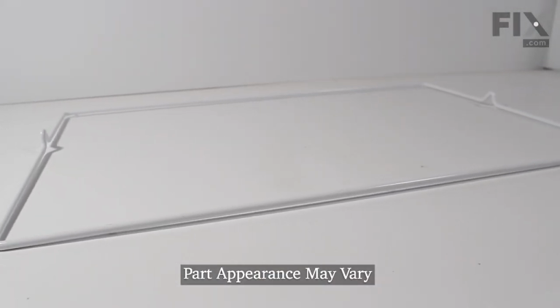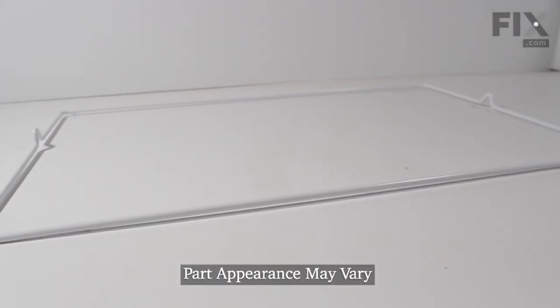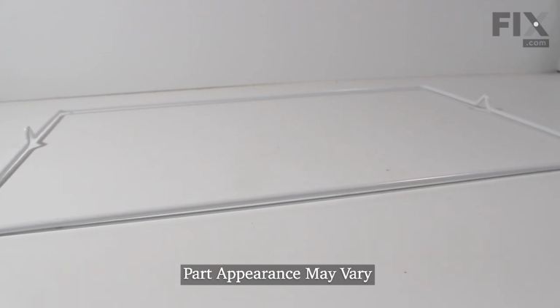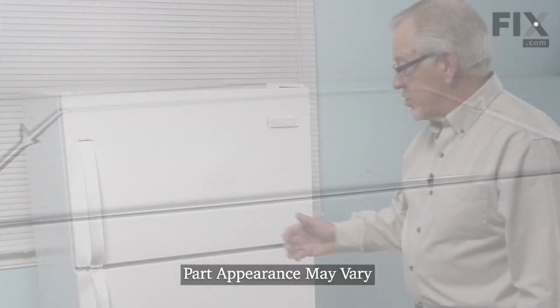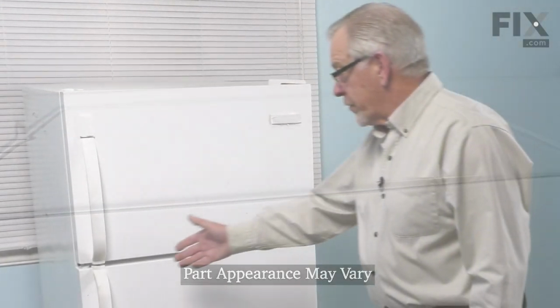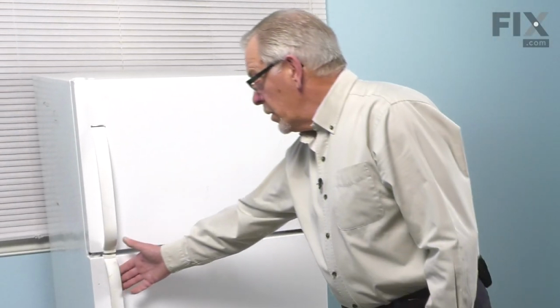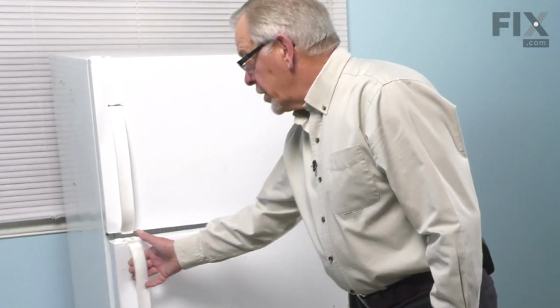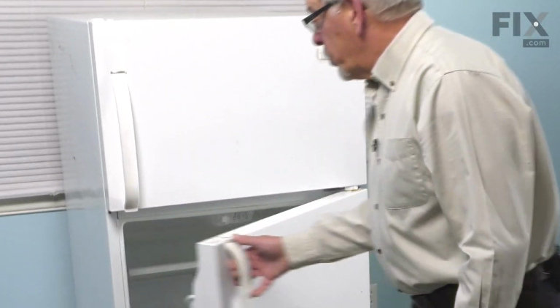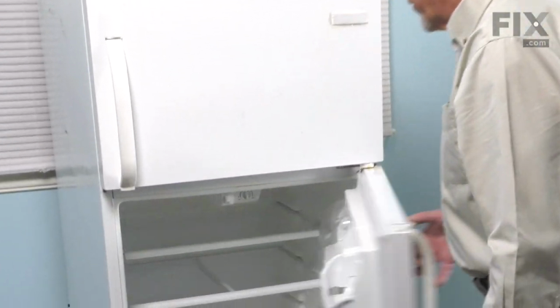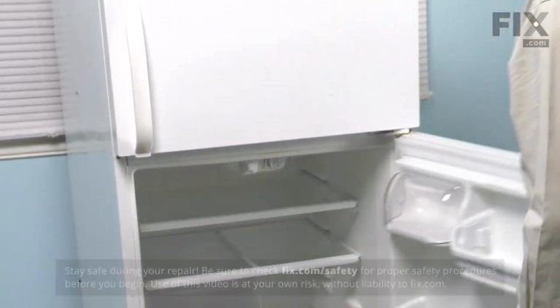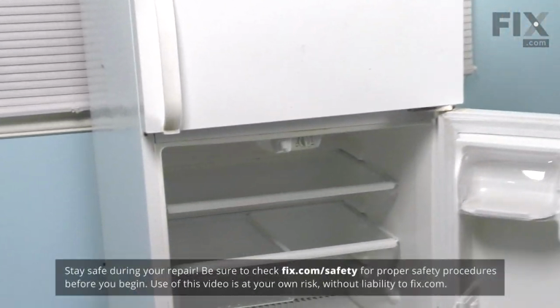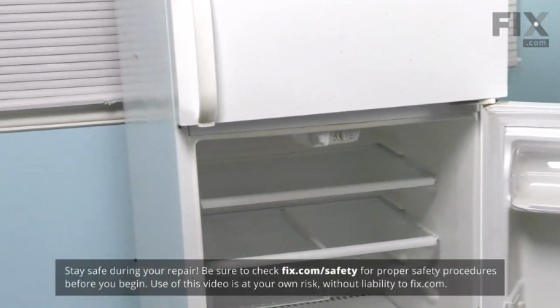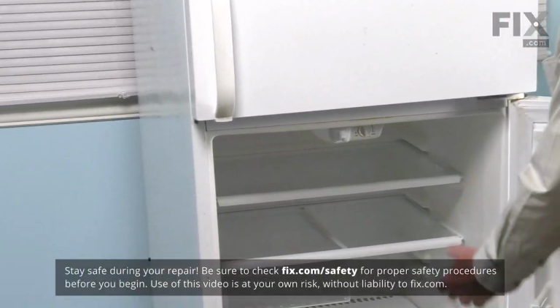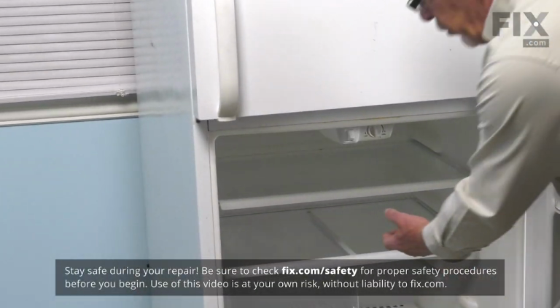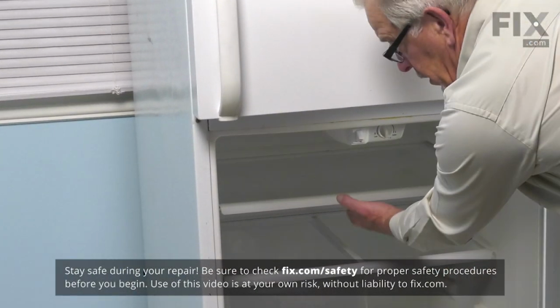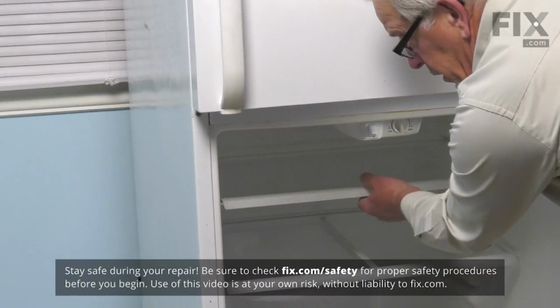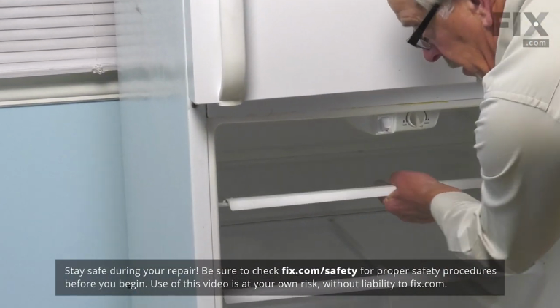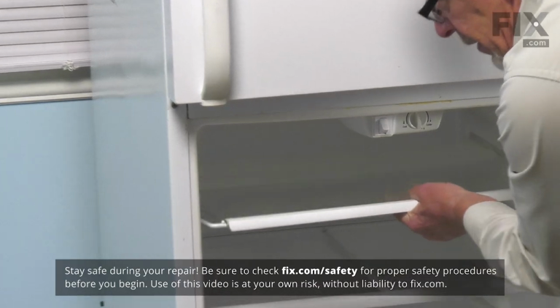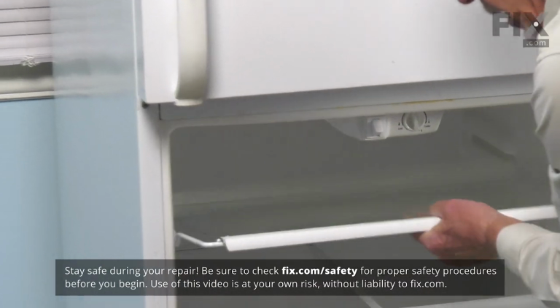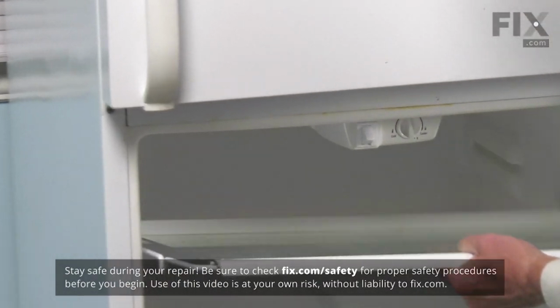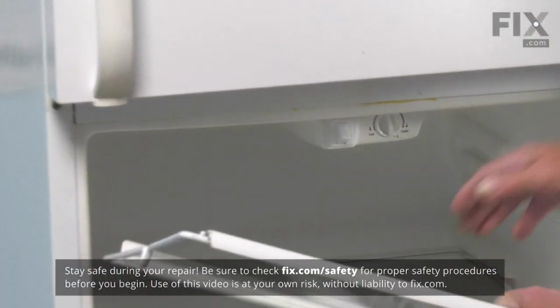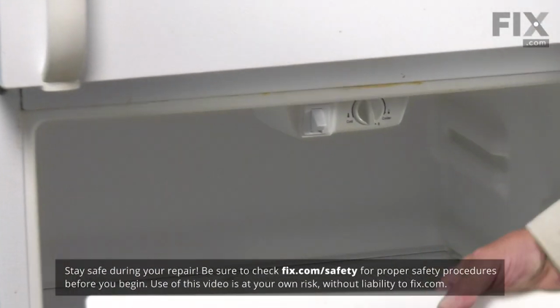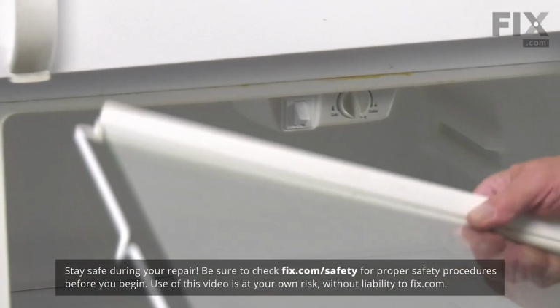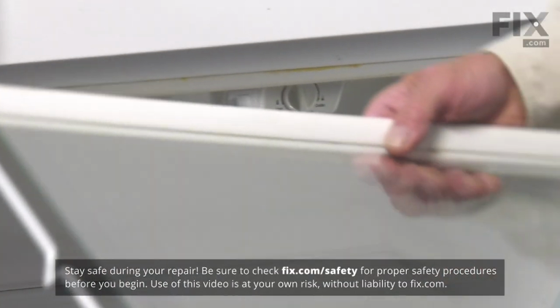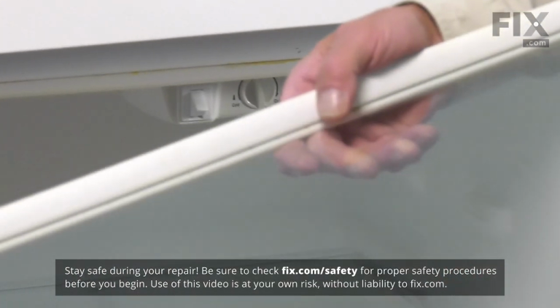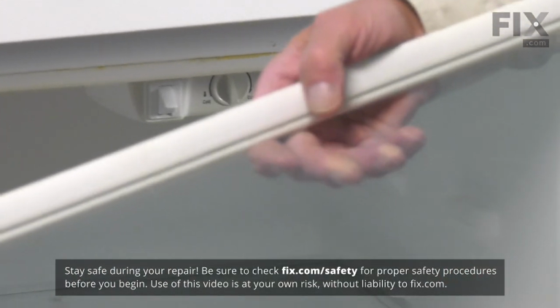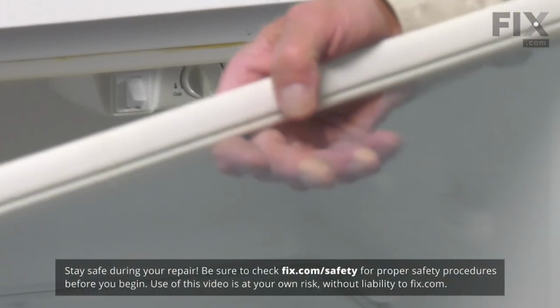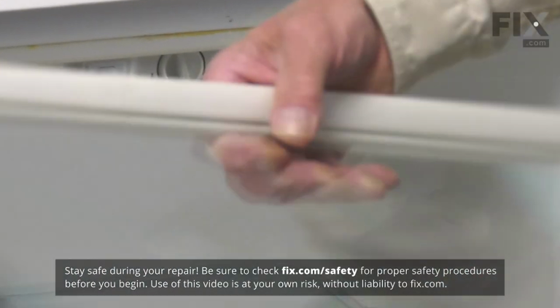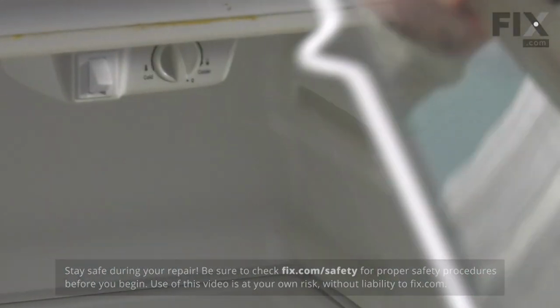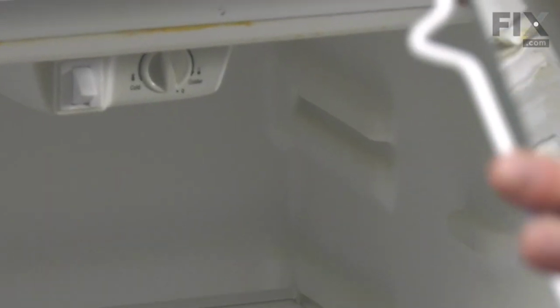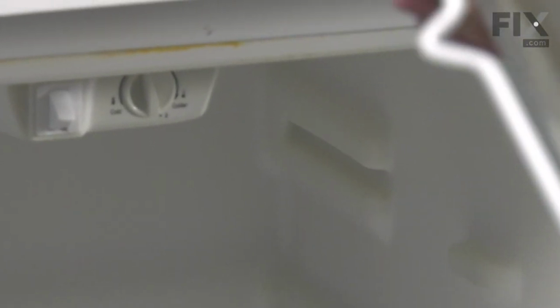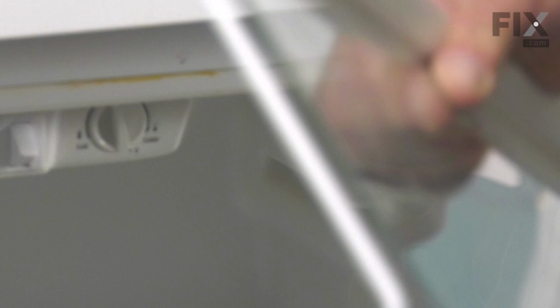To change out that shelf frame, we need to open the refrigerator up, remove the complete glass and frame assembly, and set that on a suitable work surface where we can change out that frame.